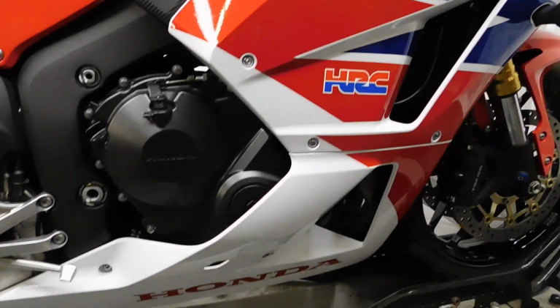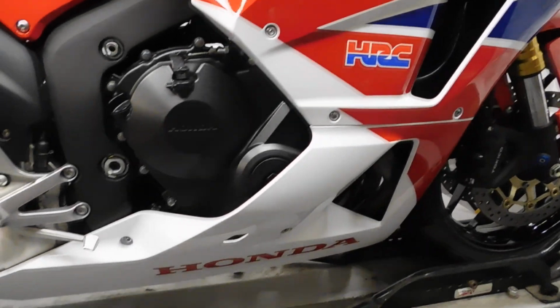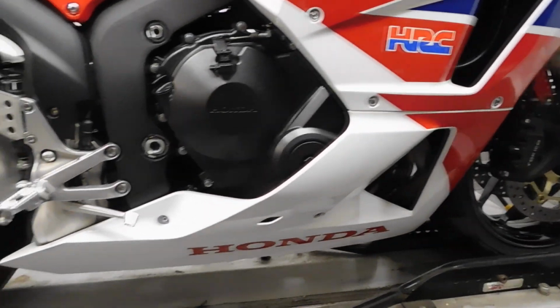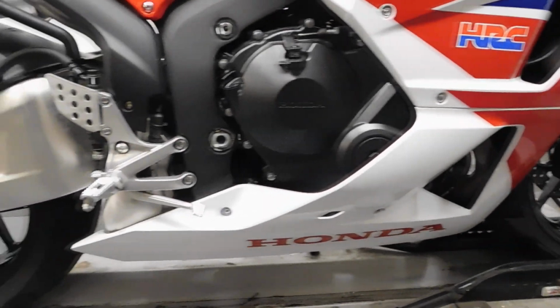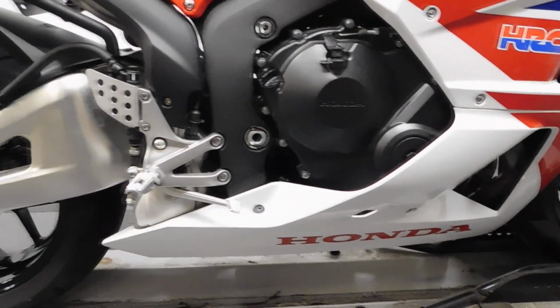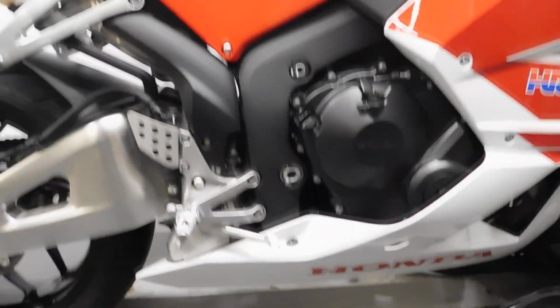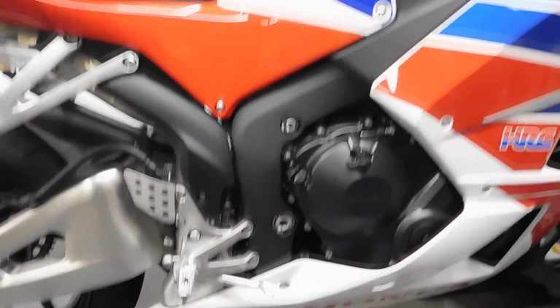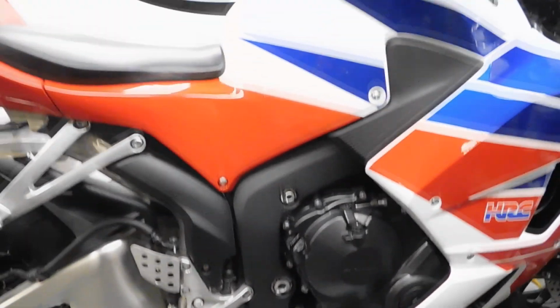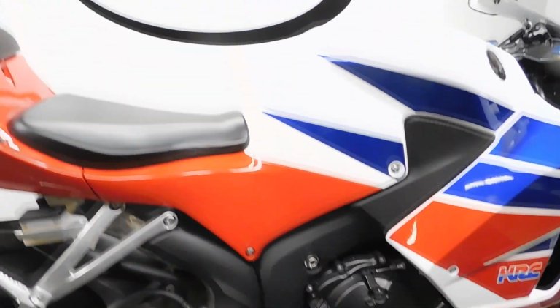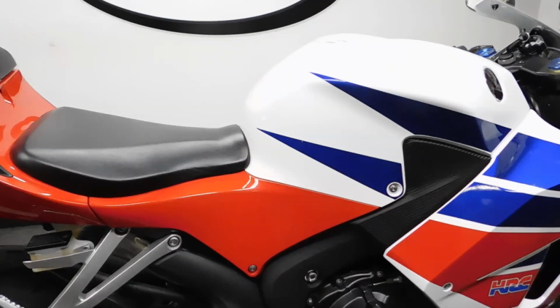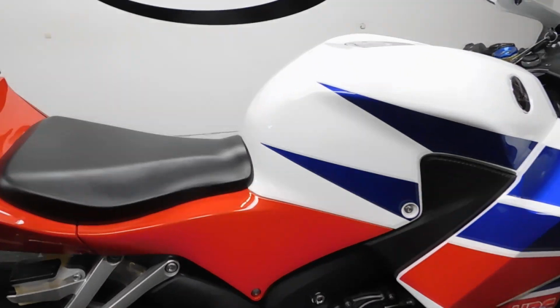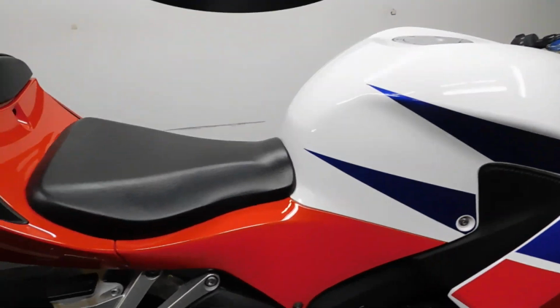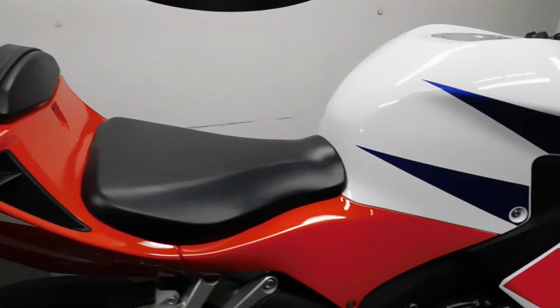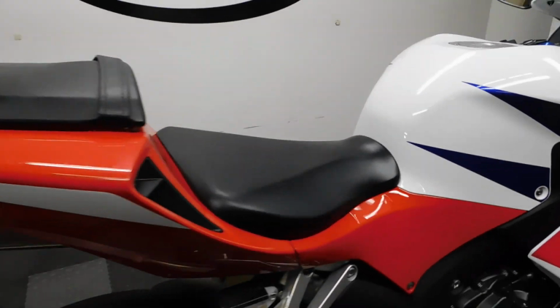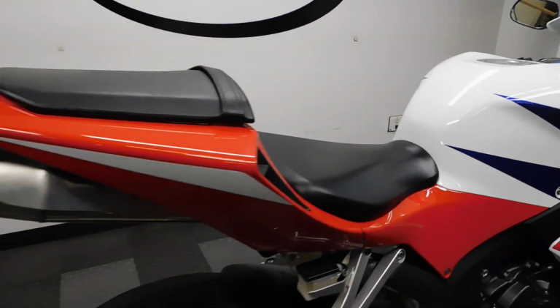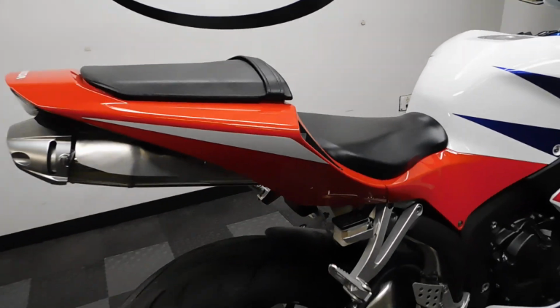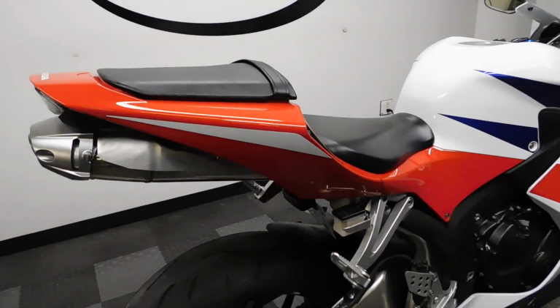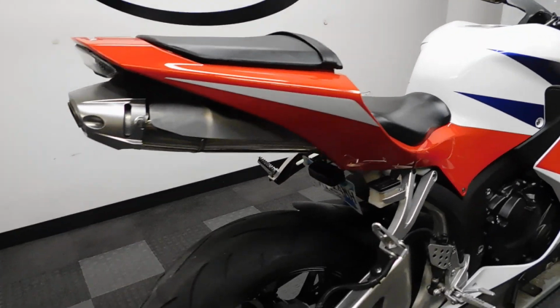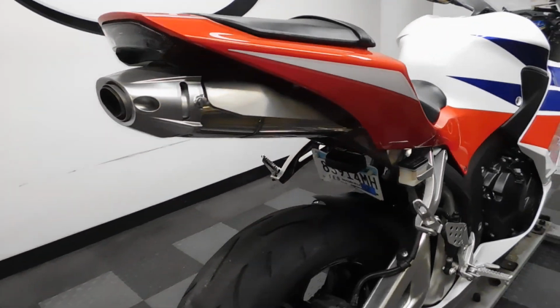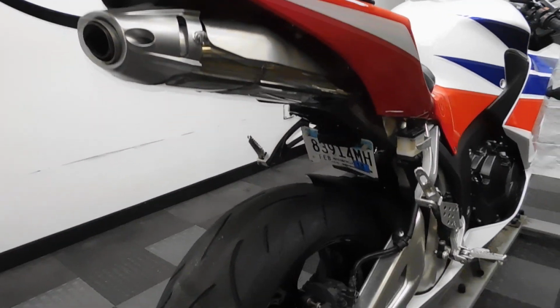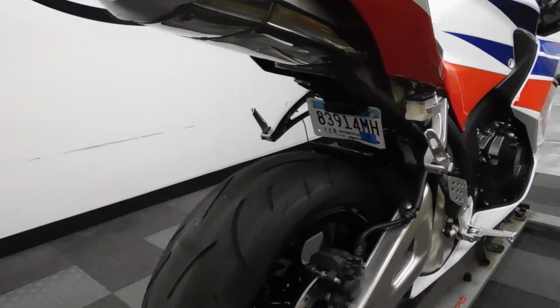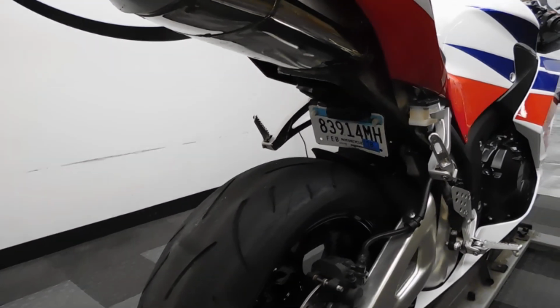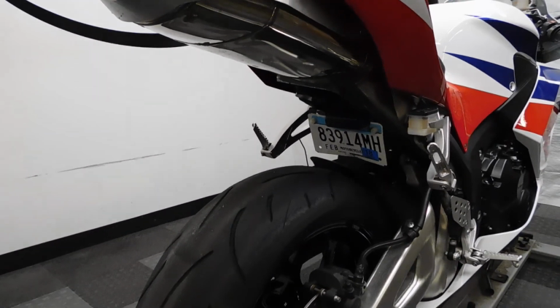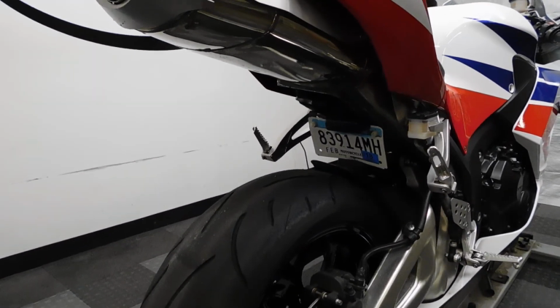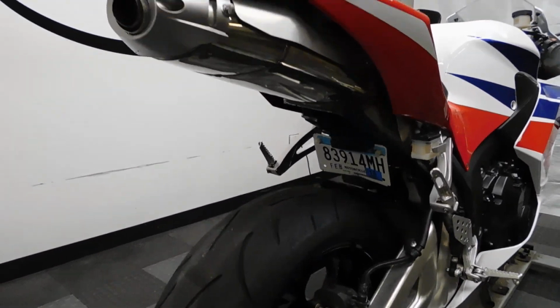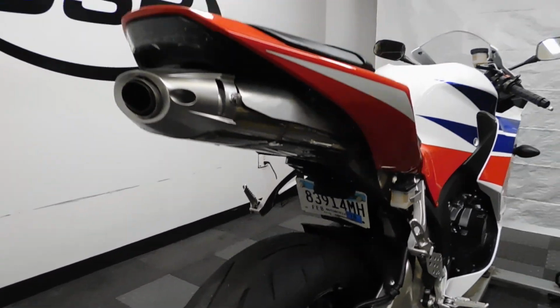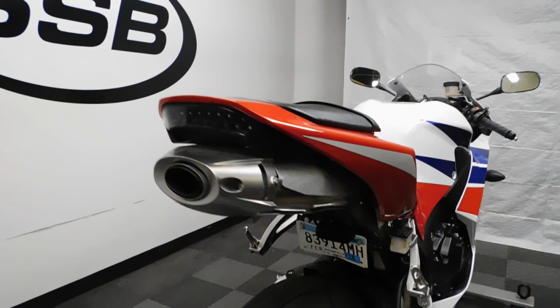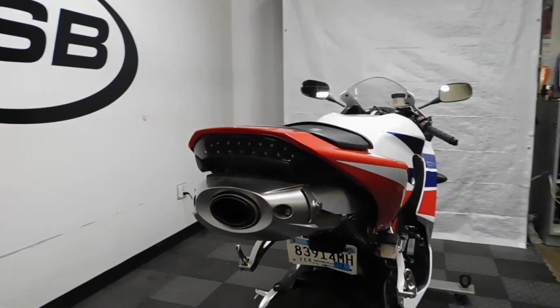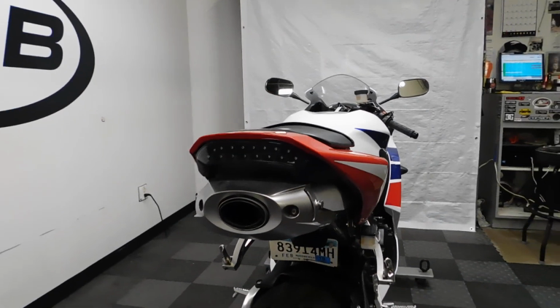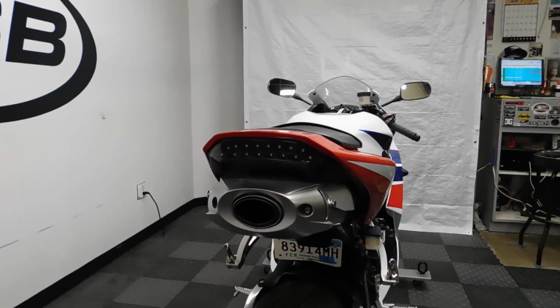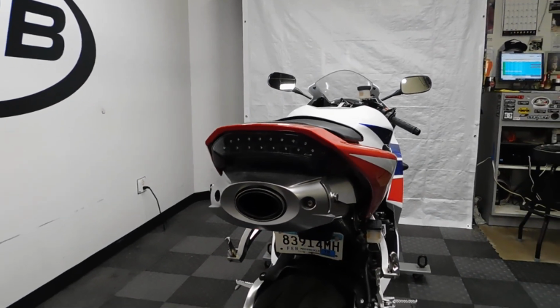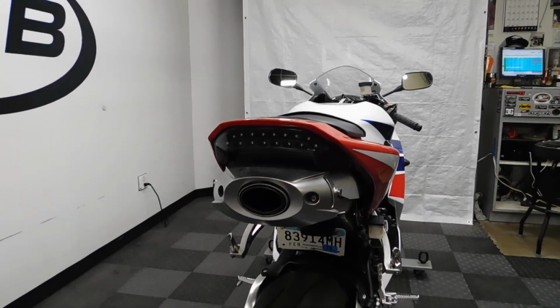Like I said, for the most part this bike is stock. The two things that have been added are a fender eliminator and an integrated tail.